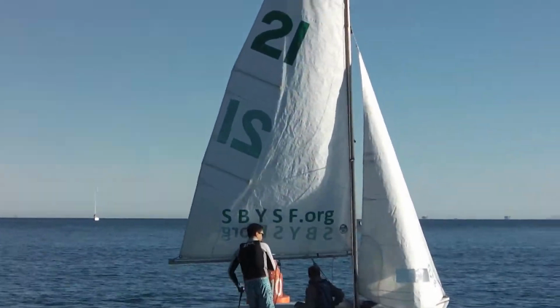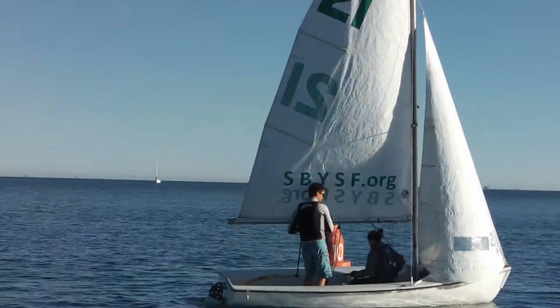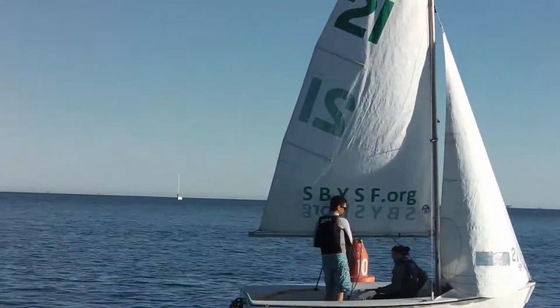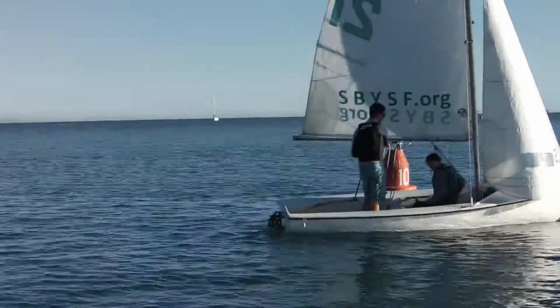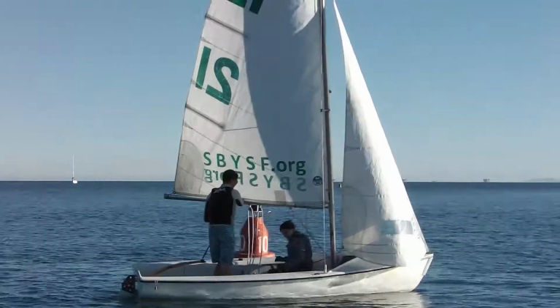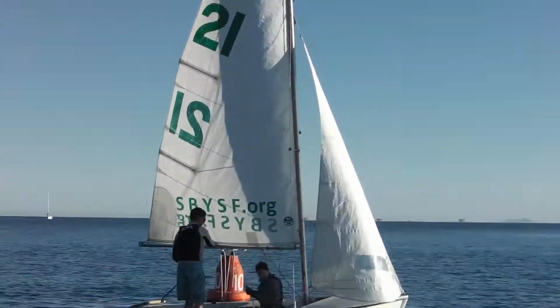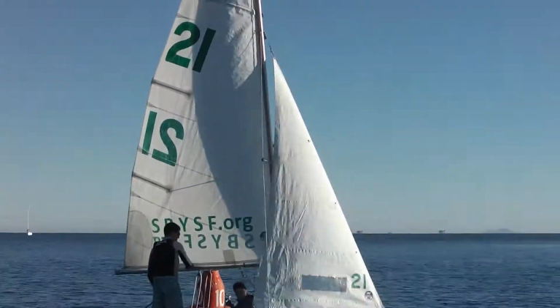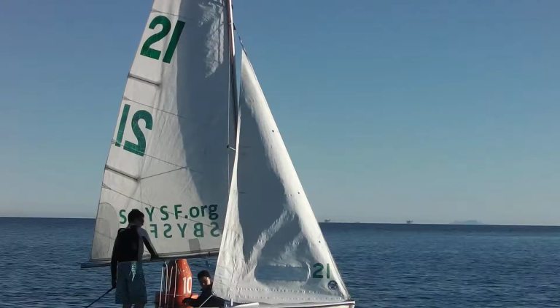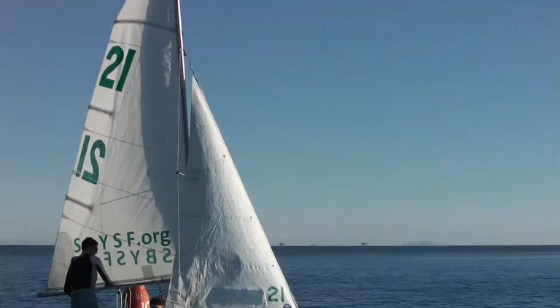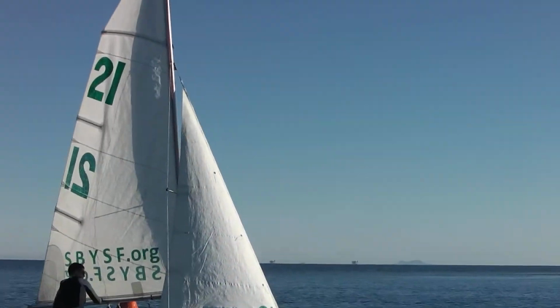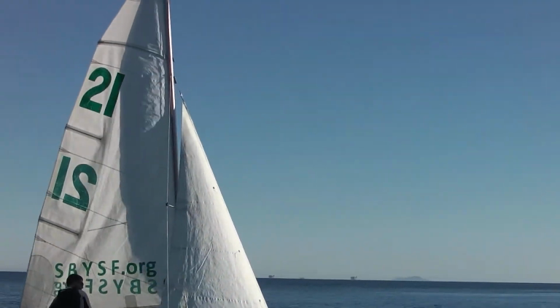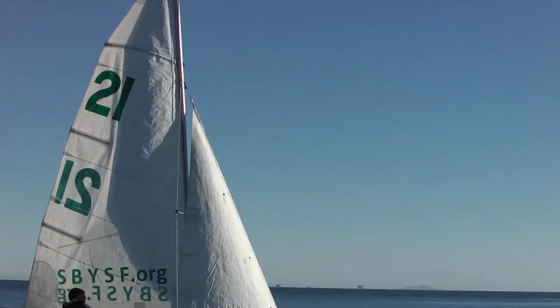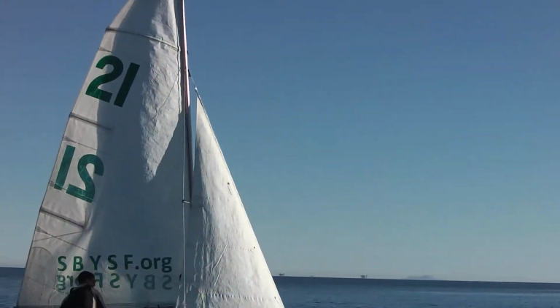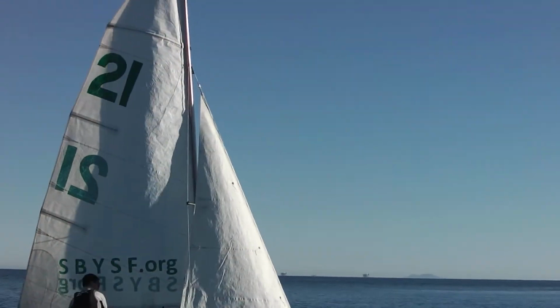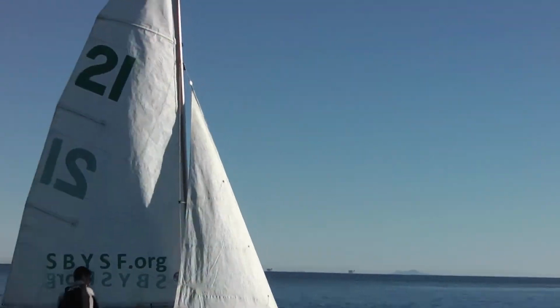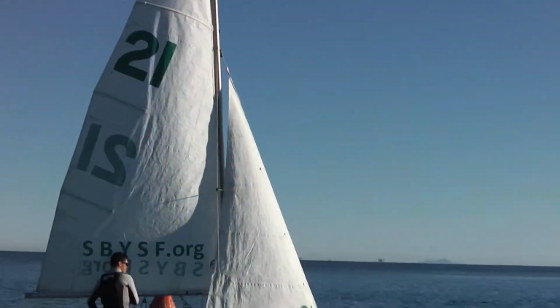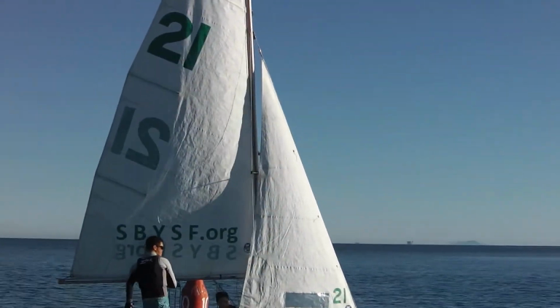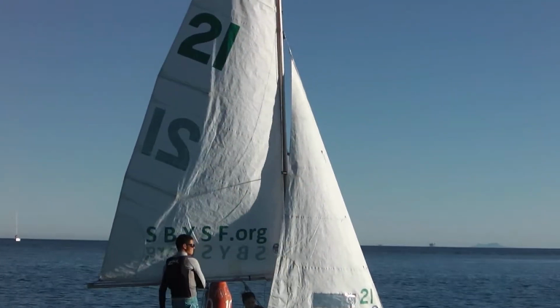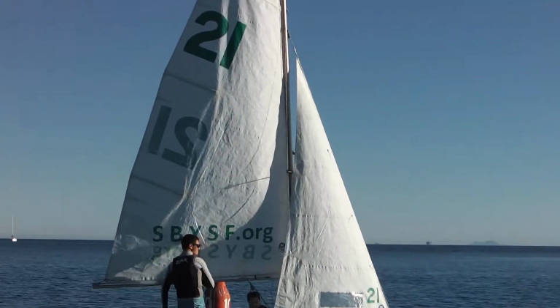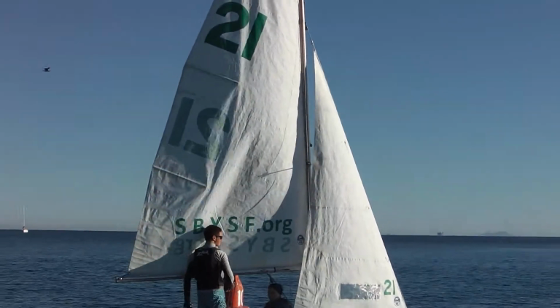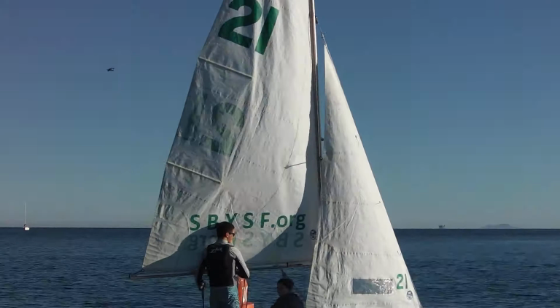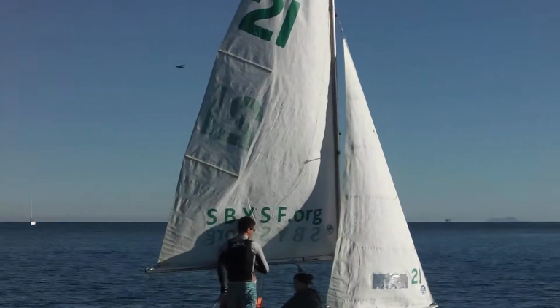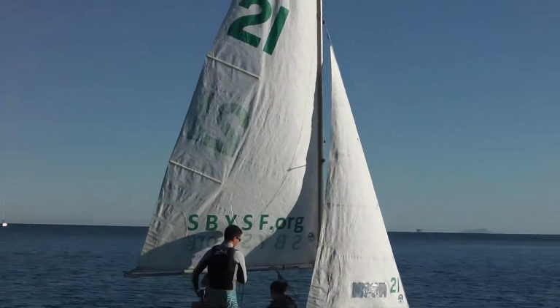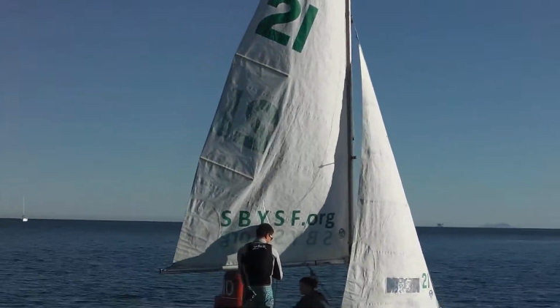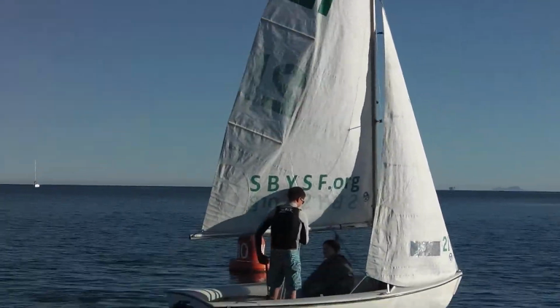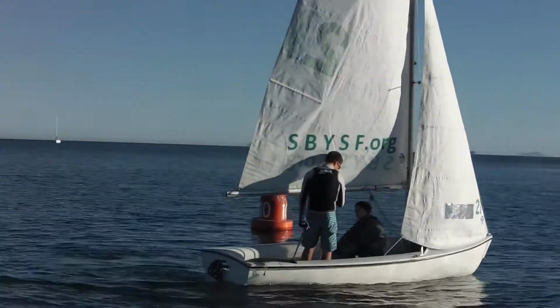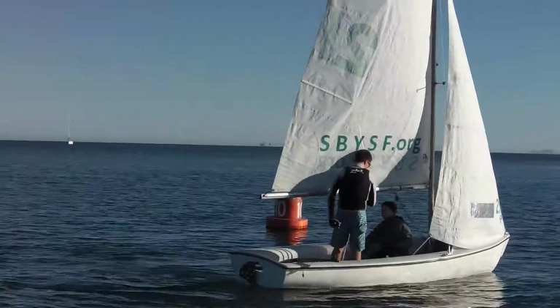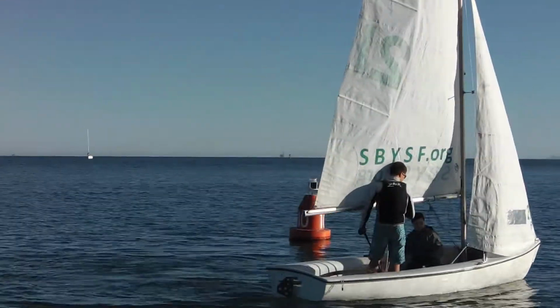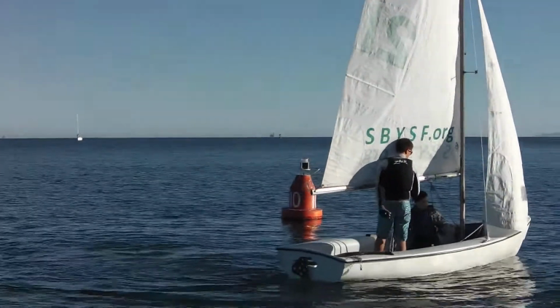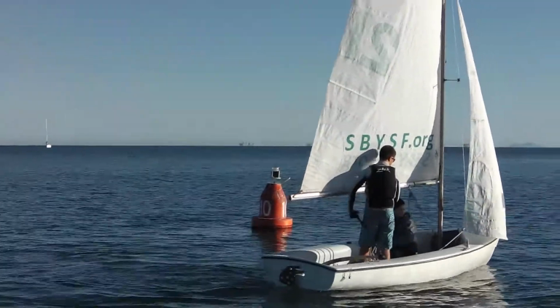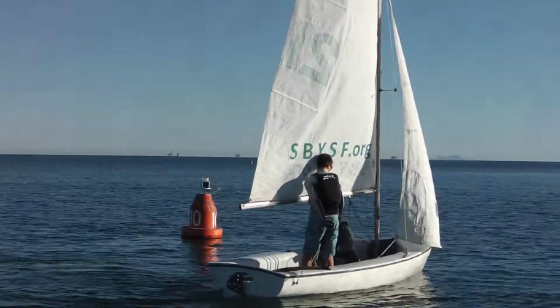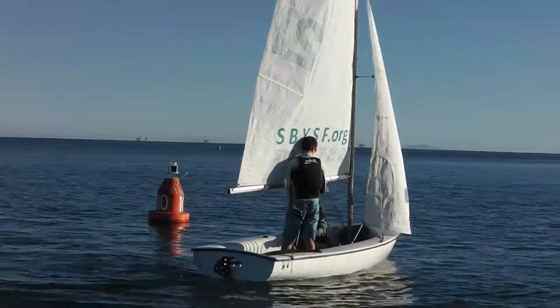When you're doing this in racing, it's really important that you don't actually do the full-on scull, because that's illegal. You can only do one movement of the rudder.